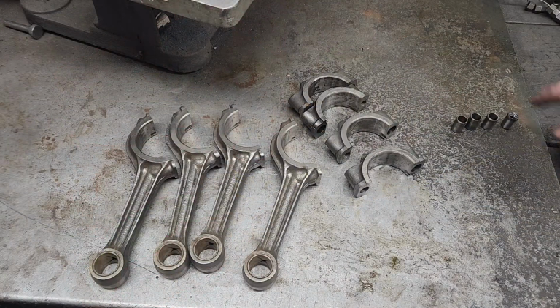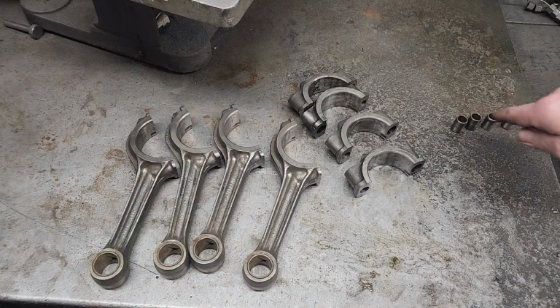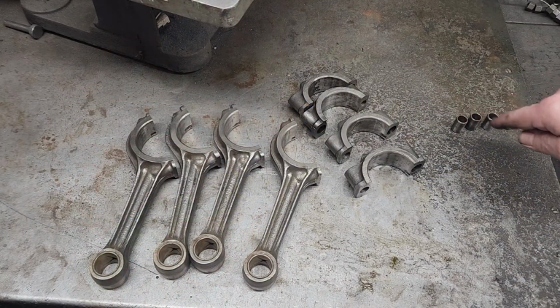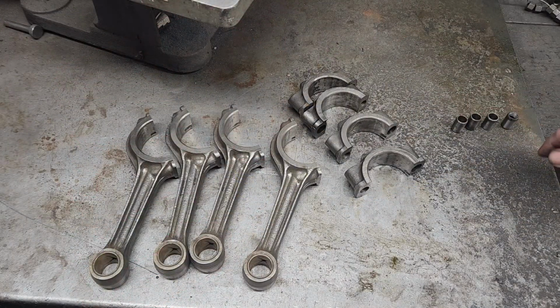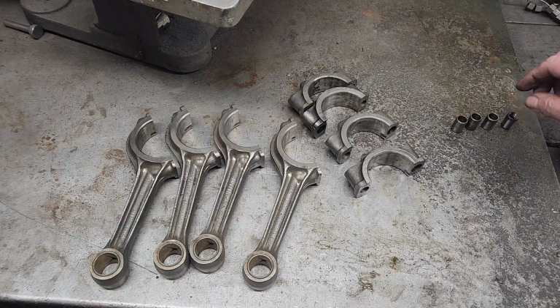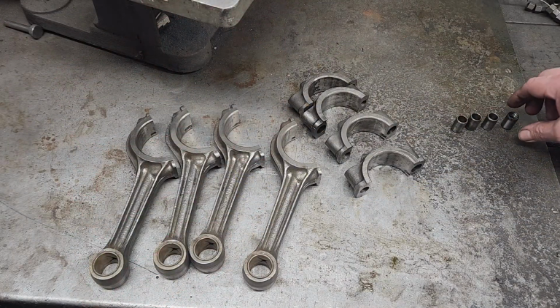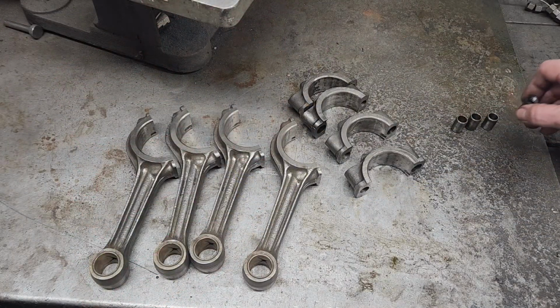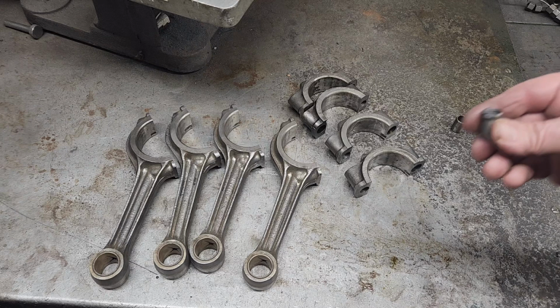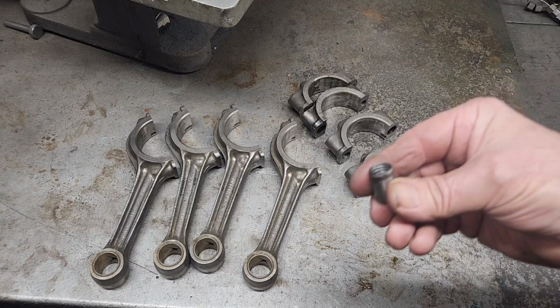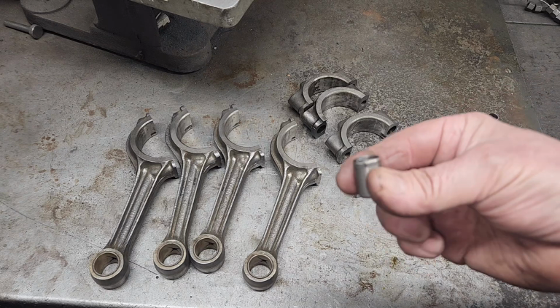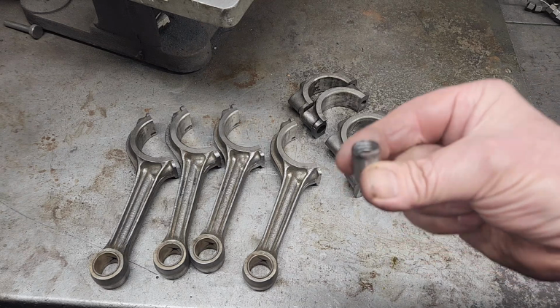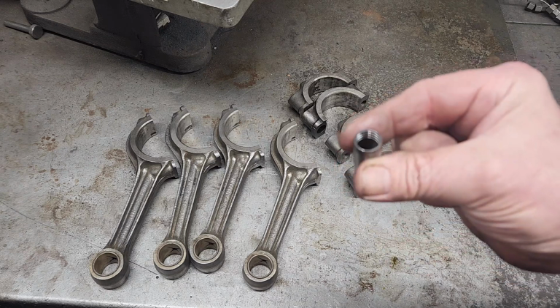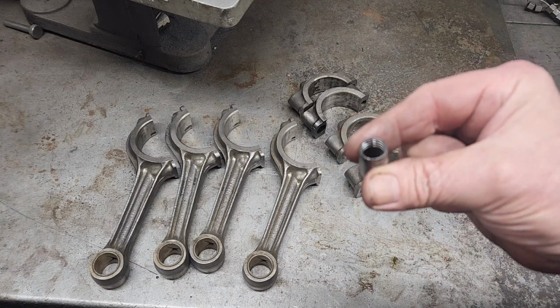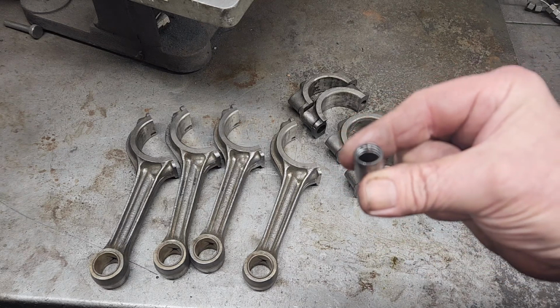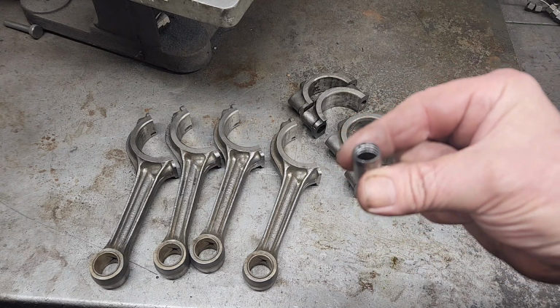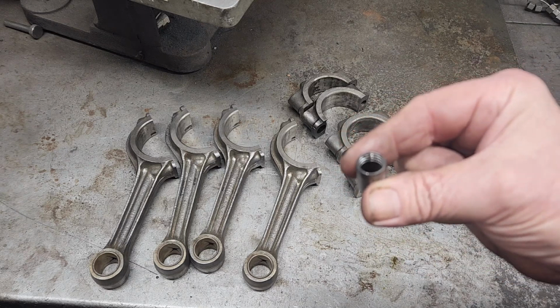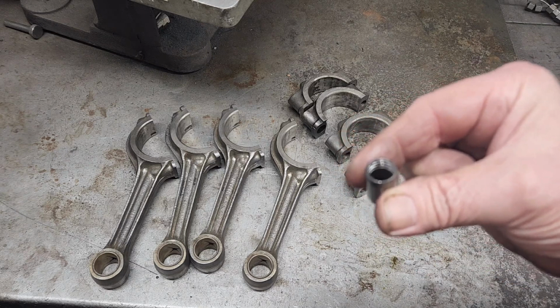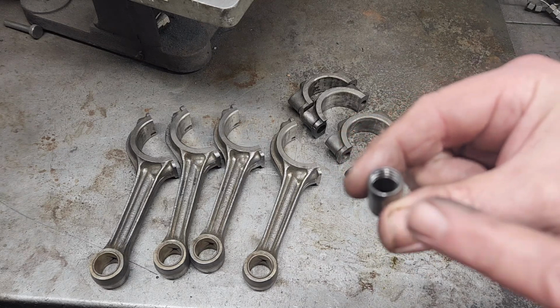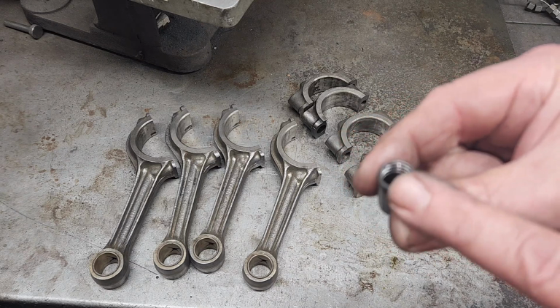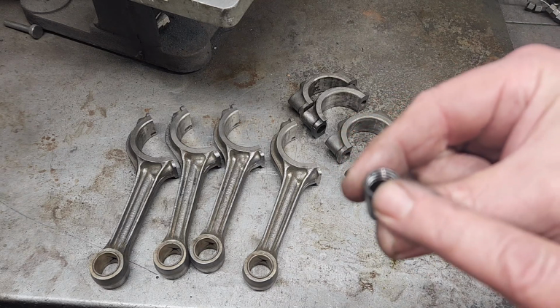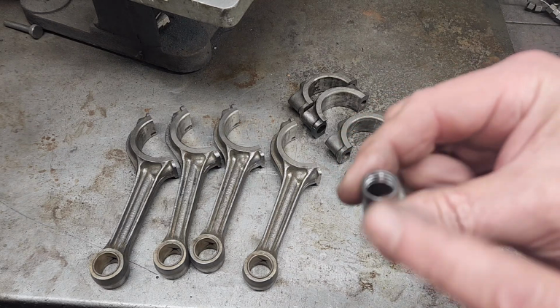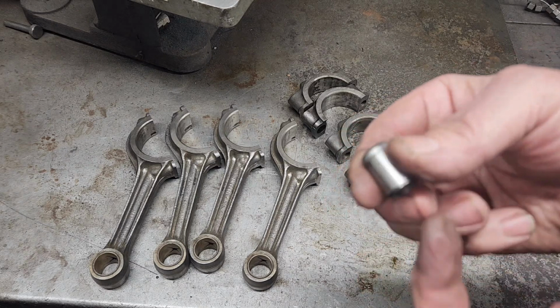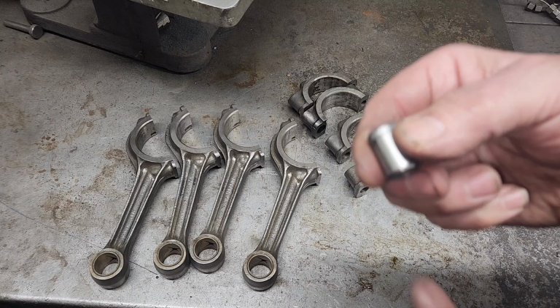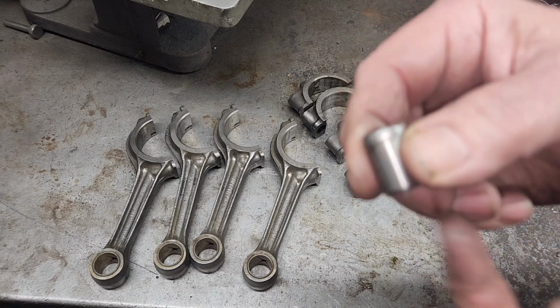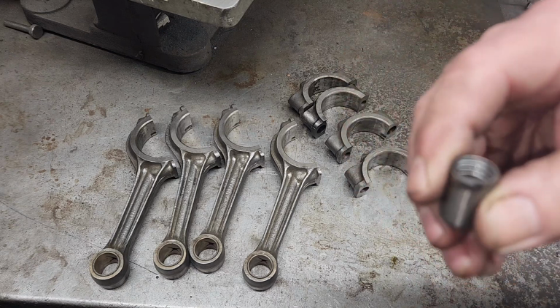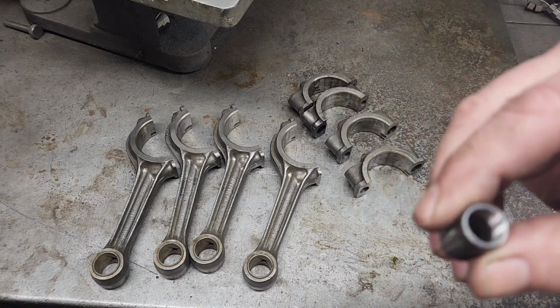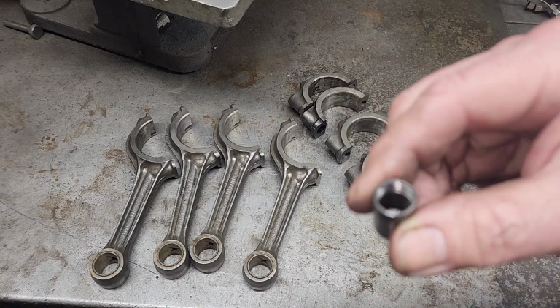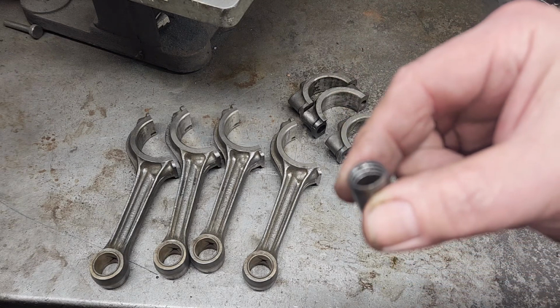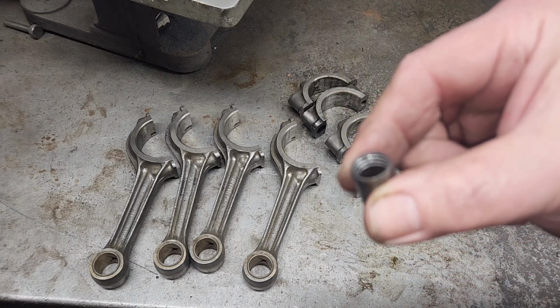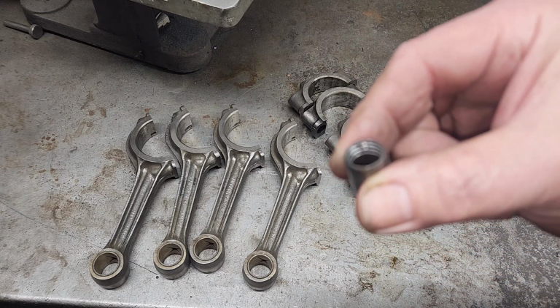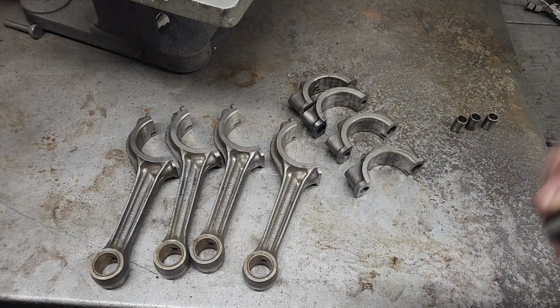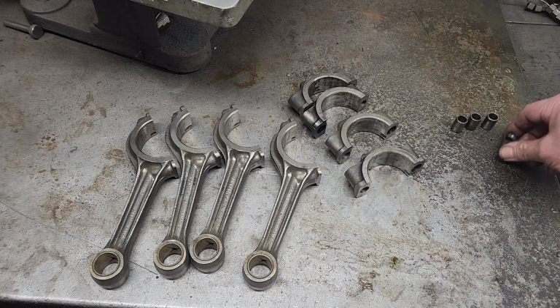So I got all these pins out. This one was a booger — the puller wouldn't grab hold of it. I ended up running a tap down here and then tapping it out from the other side. But this won't hurt anything at all.